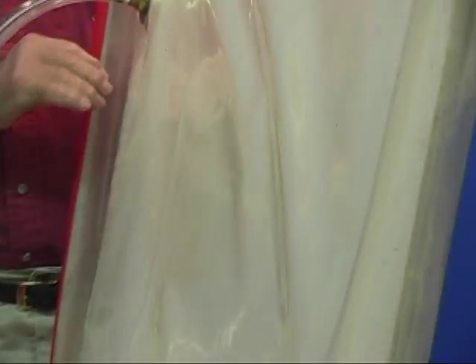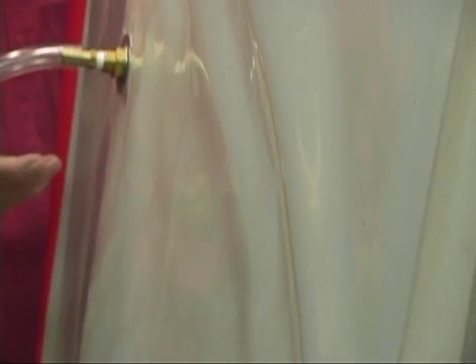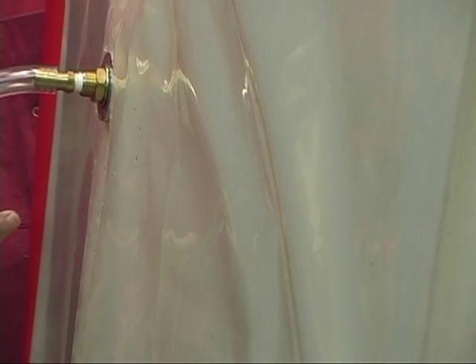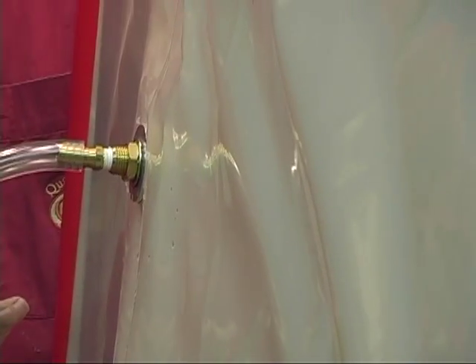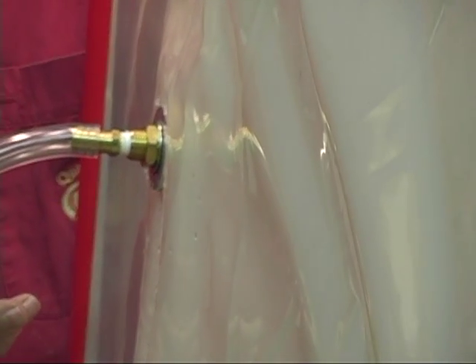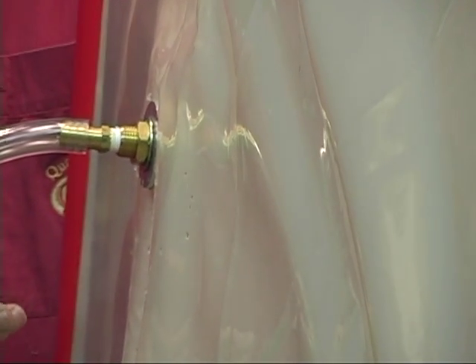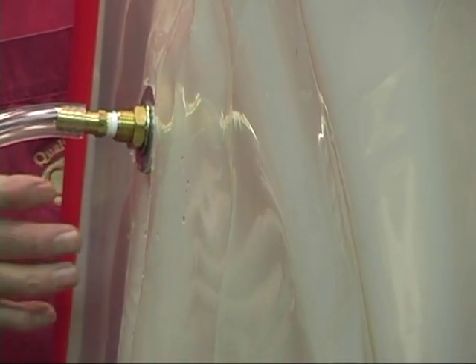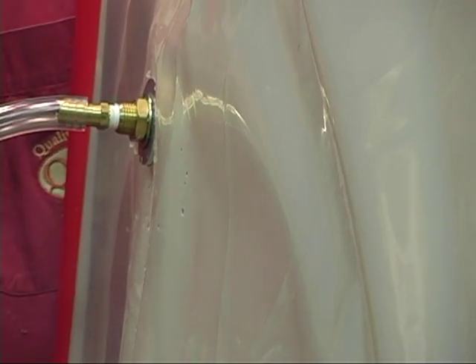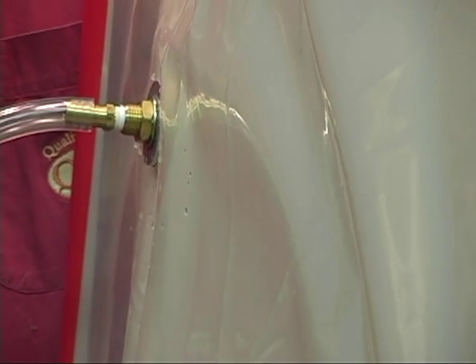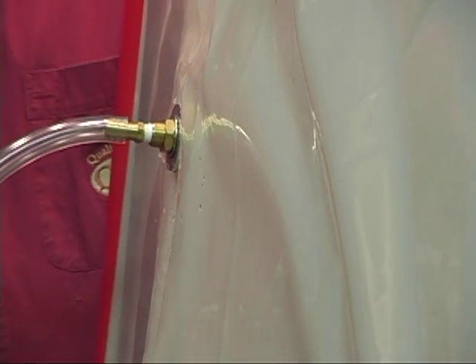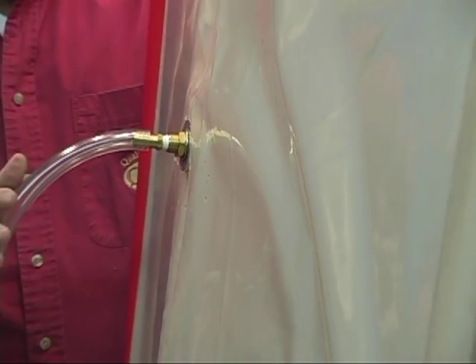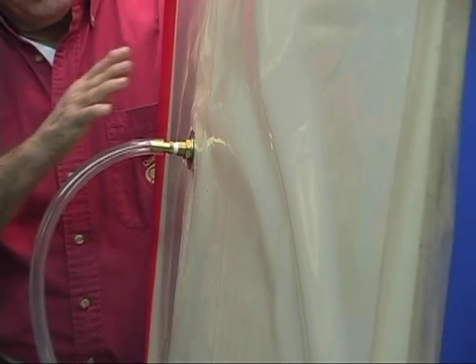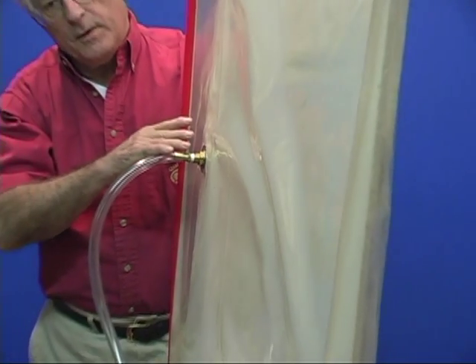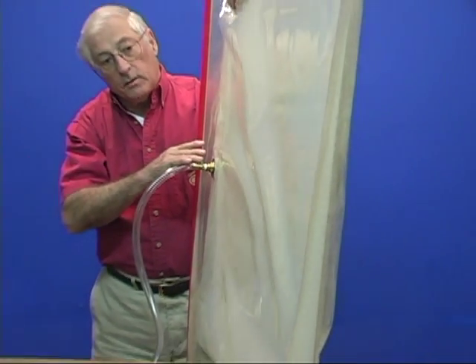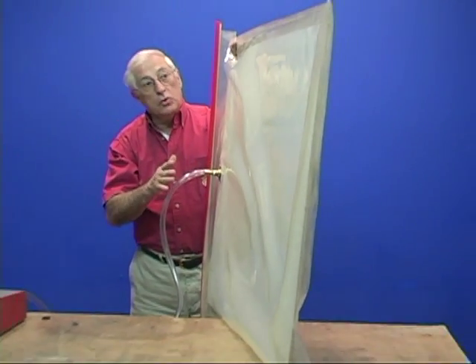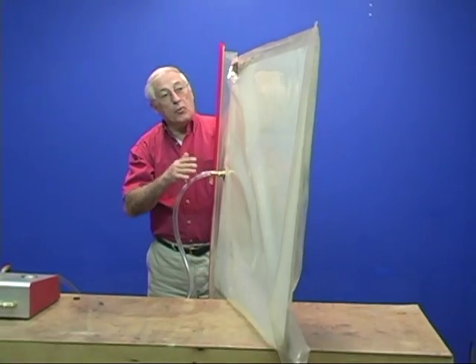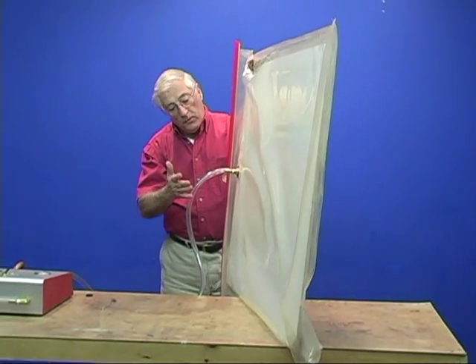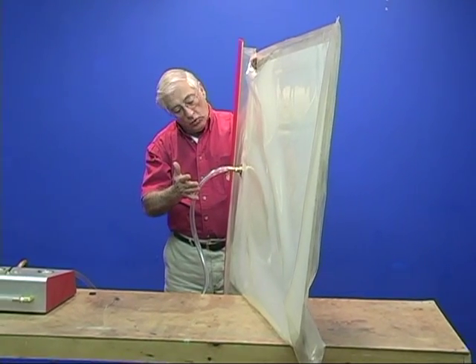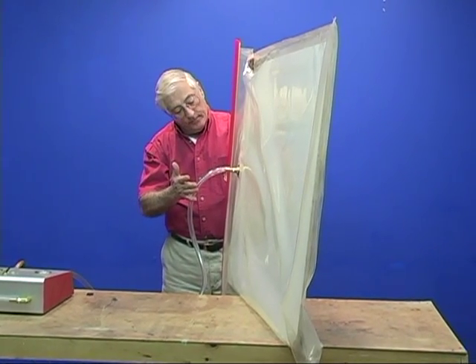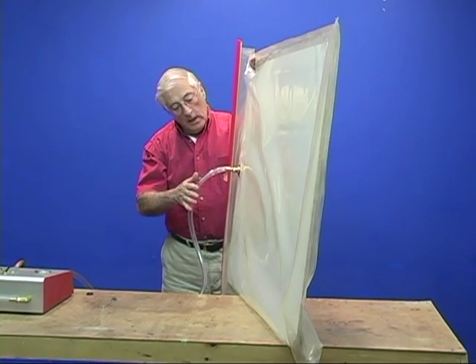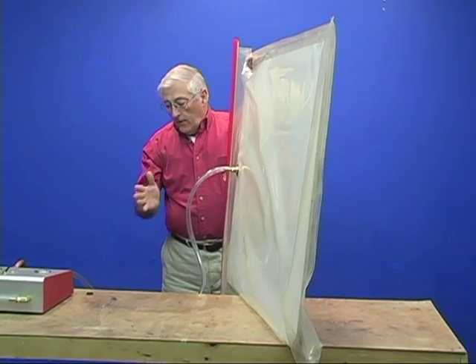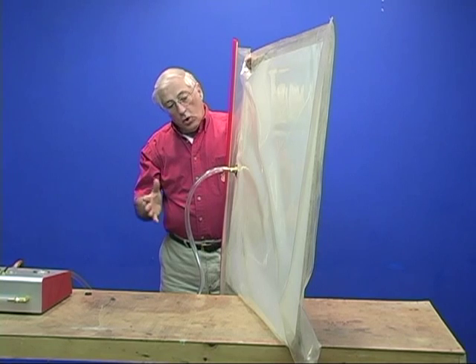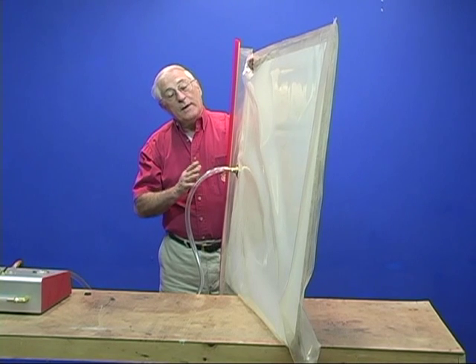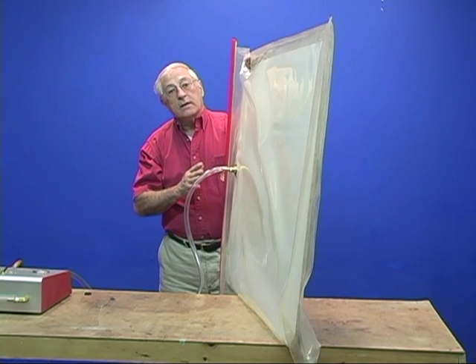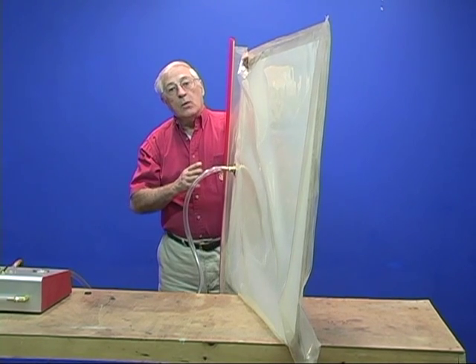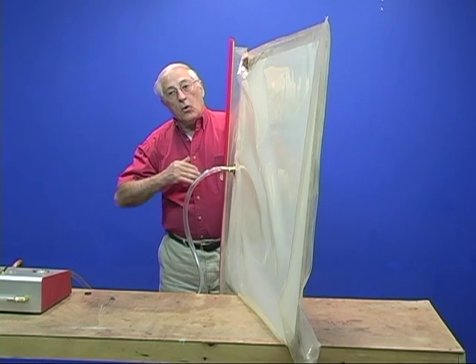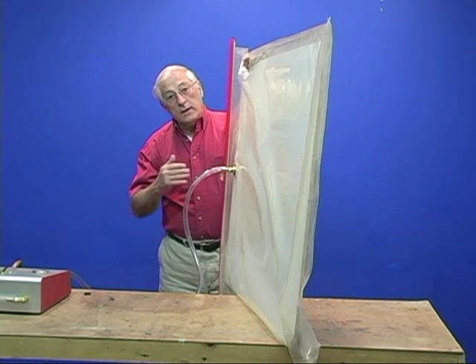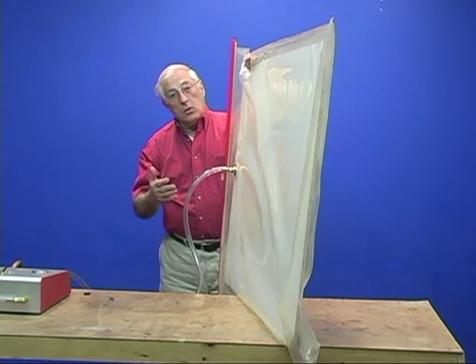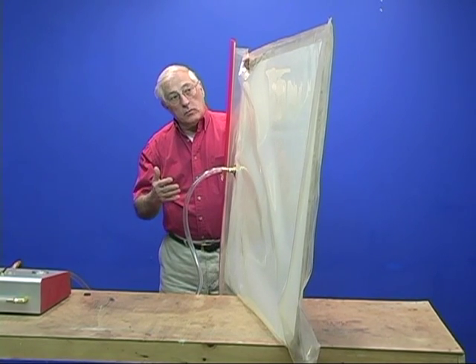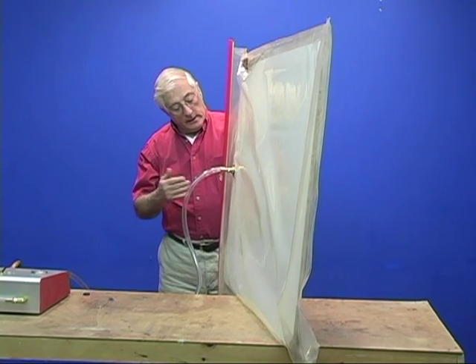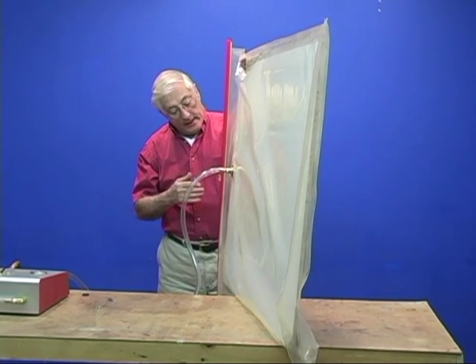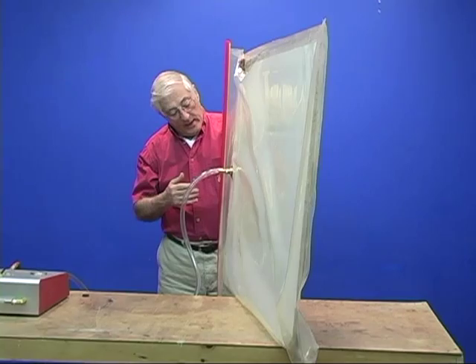There are many different styles out there. One of the things you do is you line the inside of the bag, both top and bottom, with newspaper or paper of some sort. And then you're going to sponge it. And where the hole is, the water will soak into the paper.